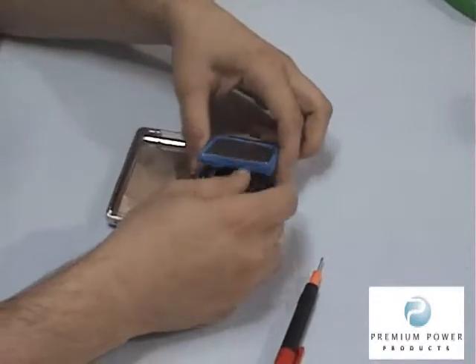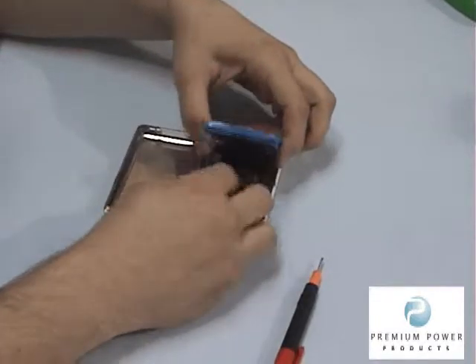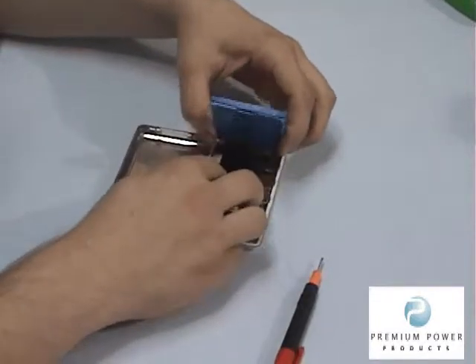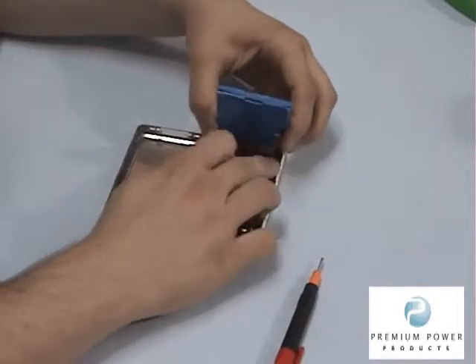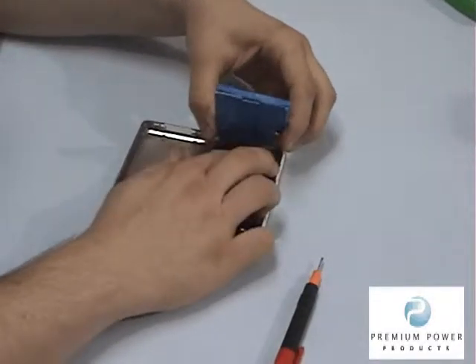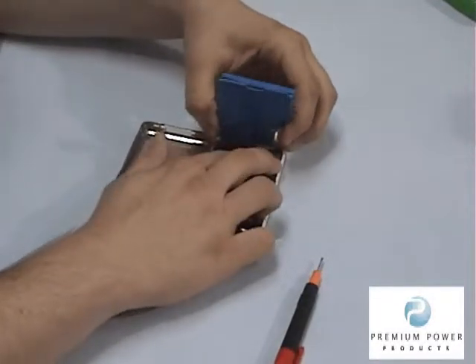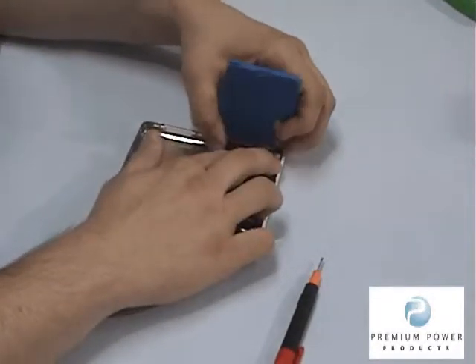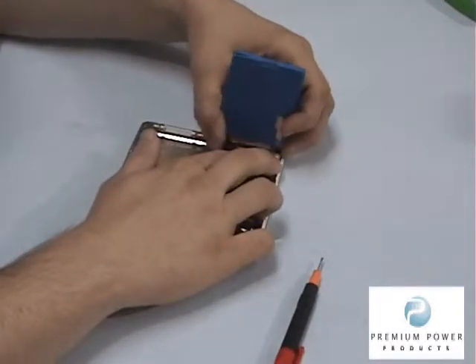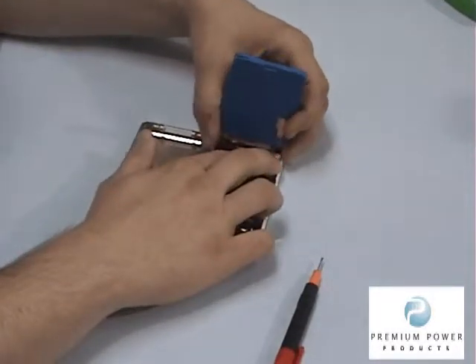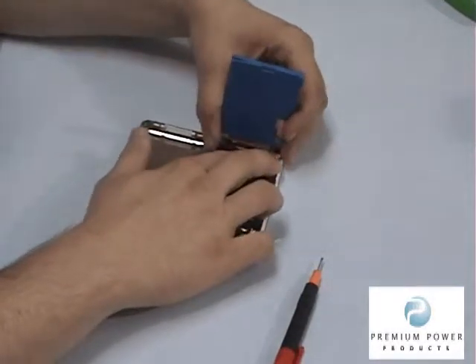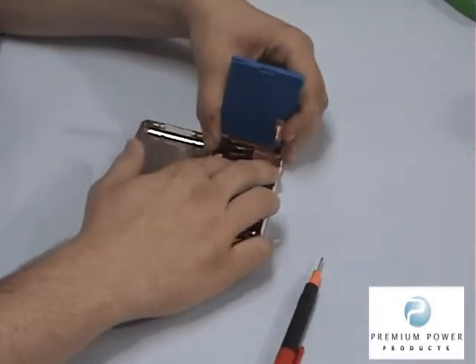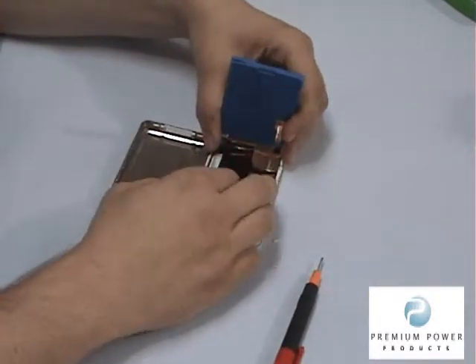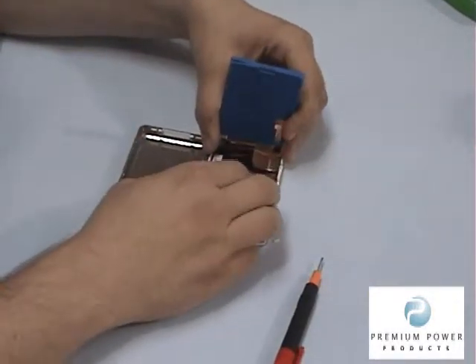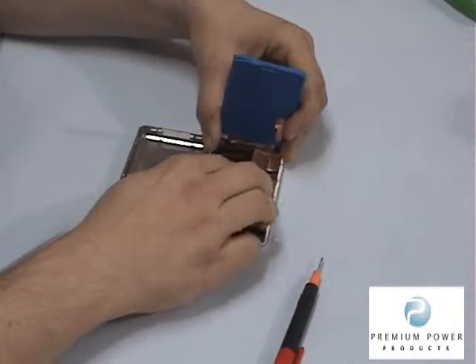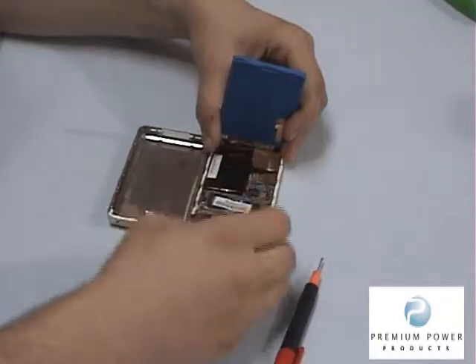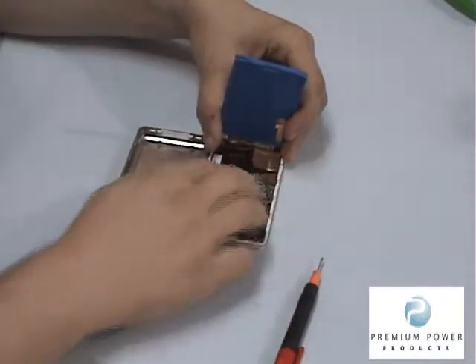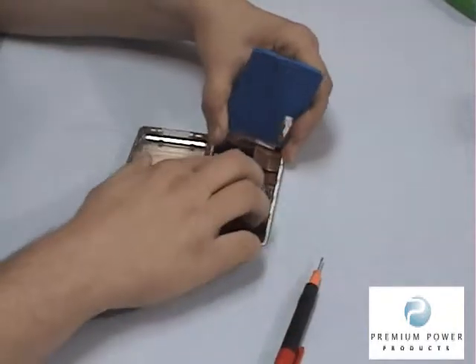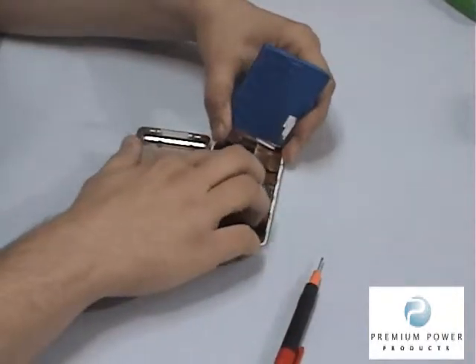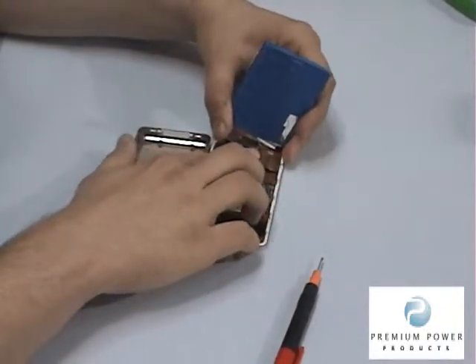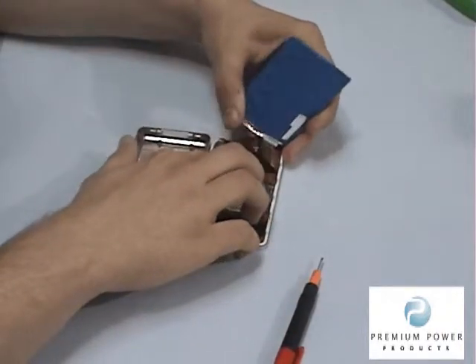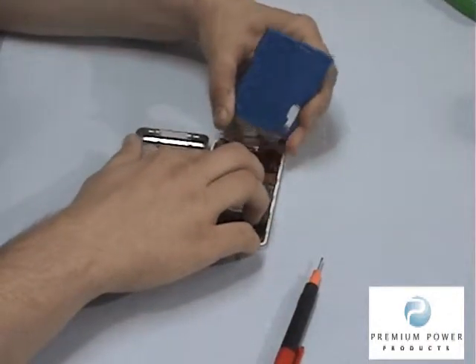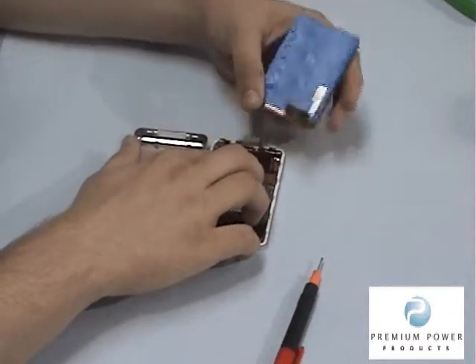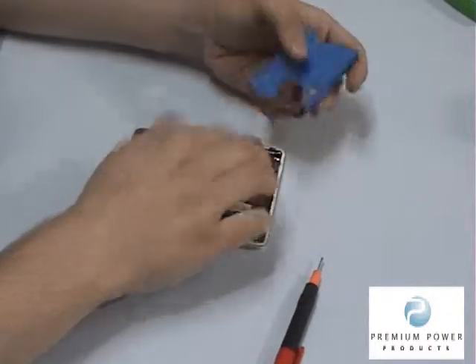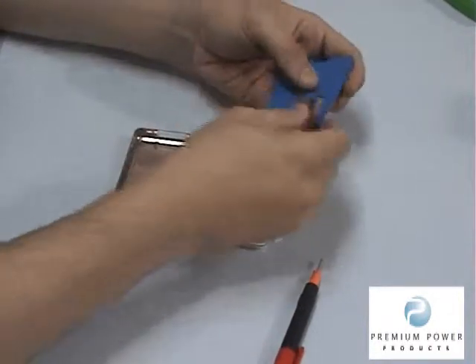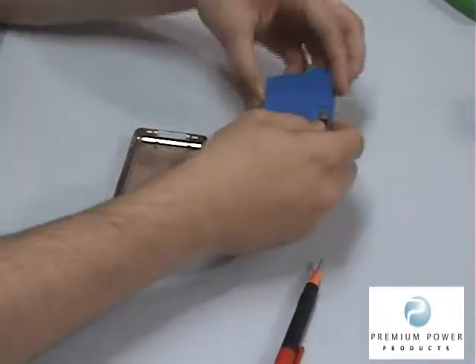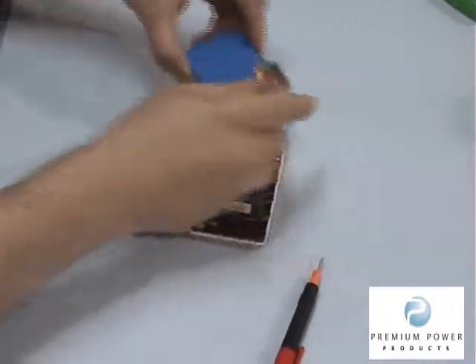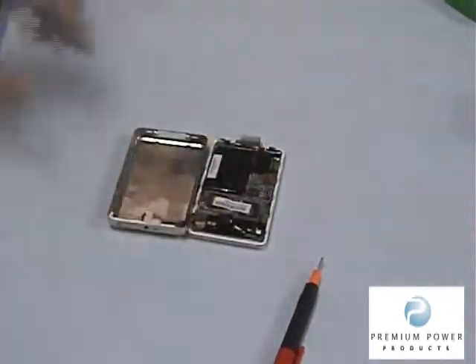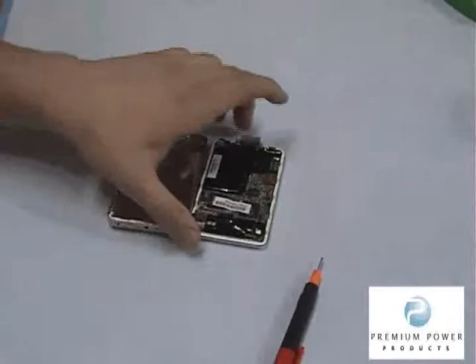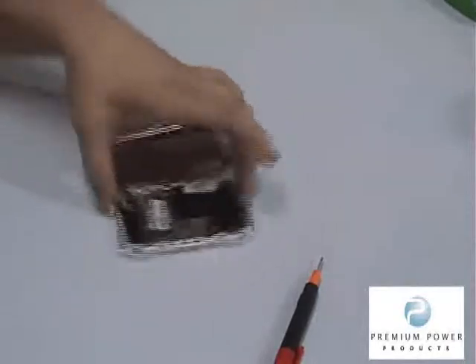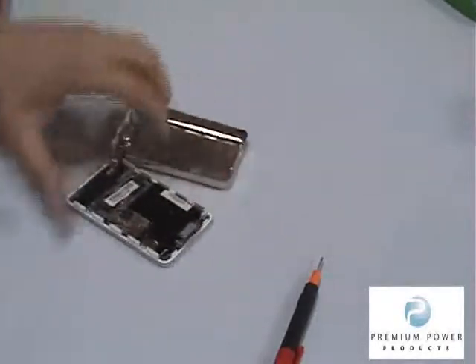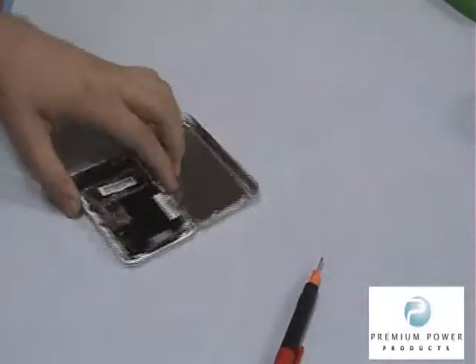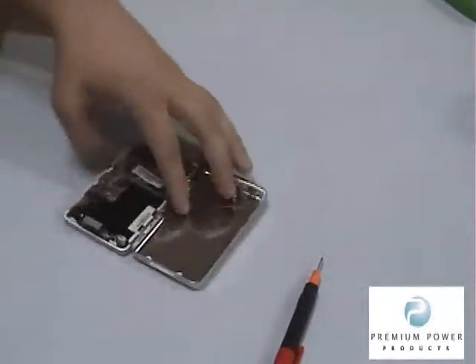Step 3. Once the case is open, remove the hard drive by carefully lifting the blue rubber padding with the hard drive away from the iPod. Carefully lift this tag, disconnect the hard drive, and set it aside for reassembly.